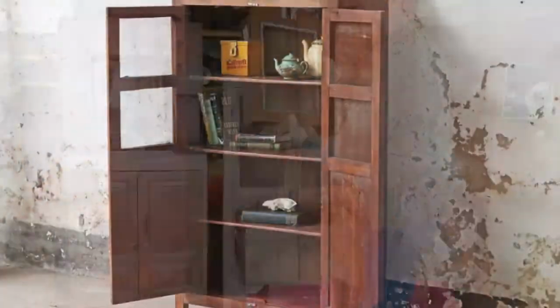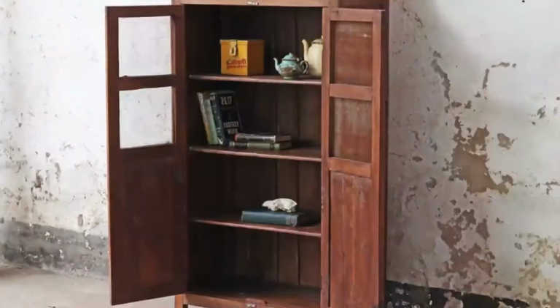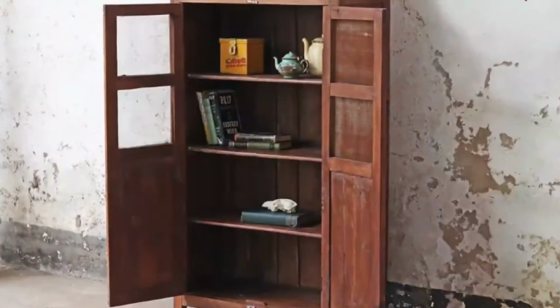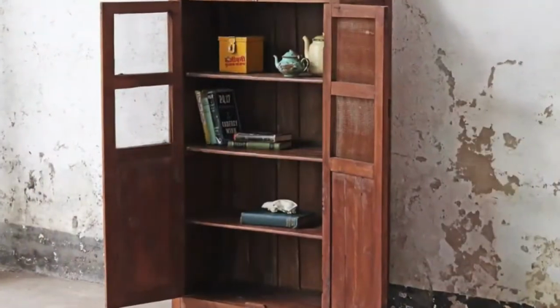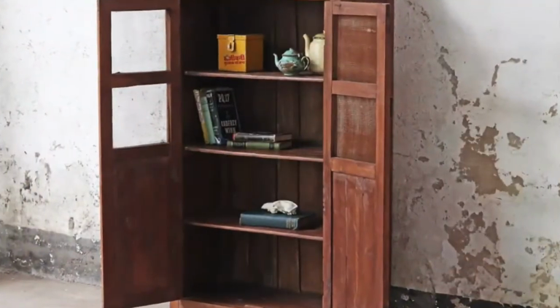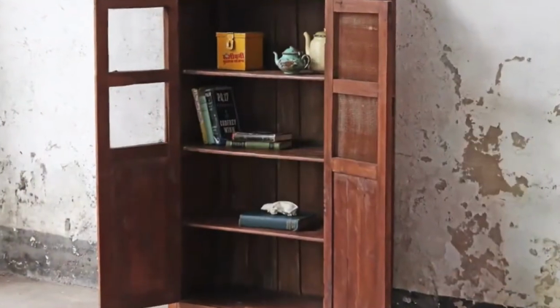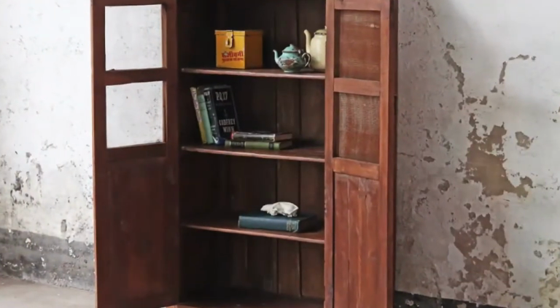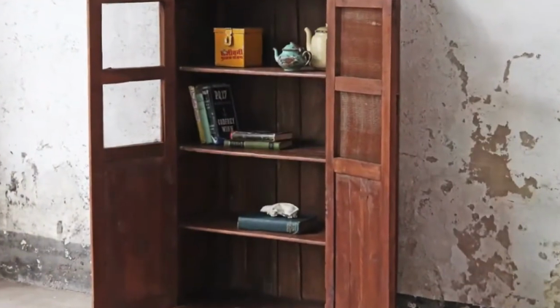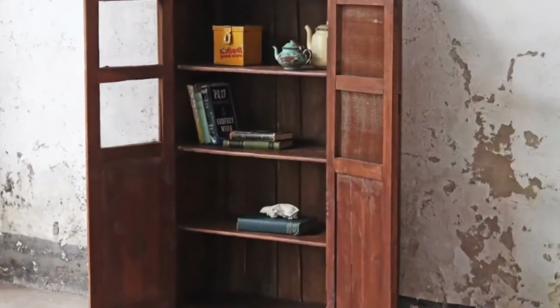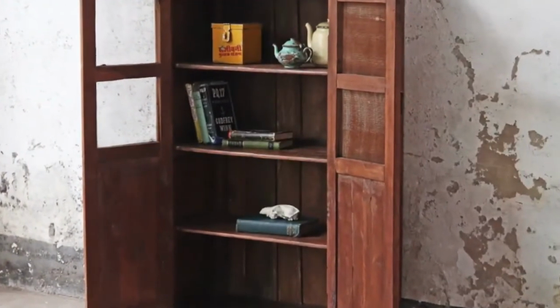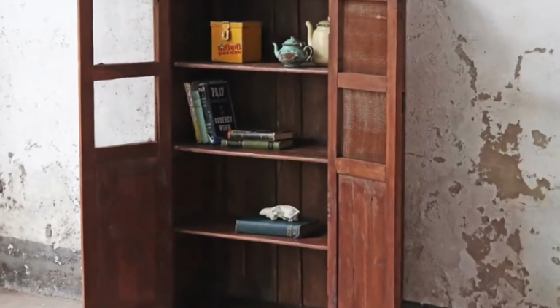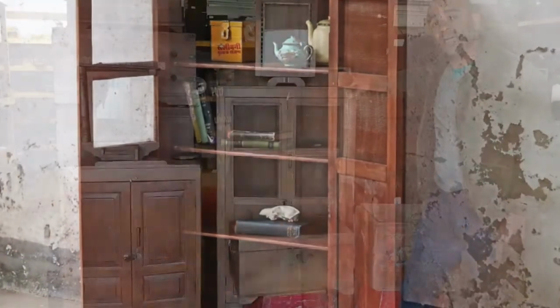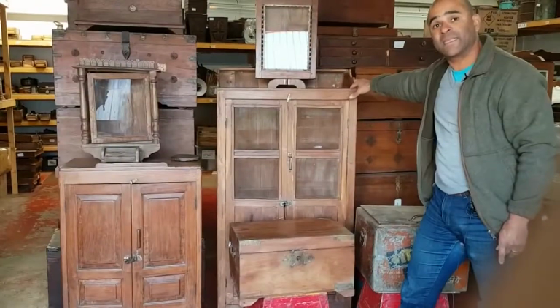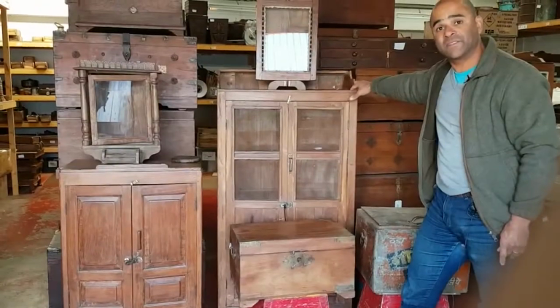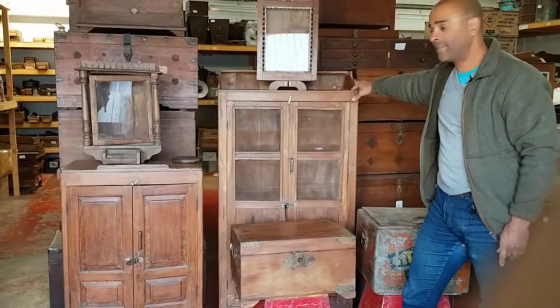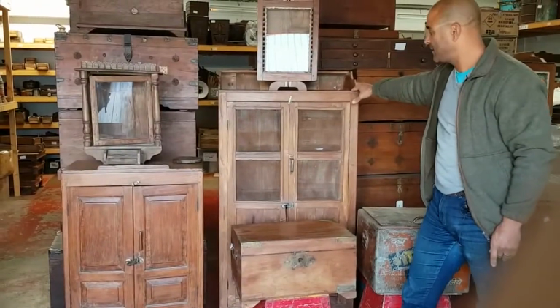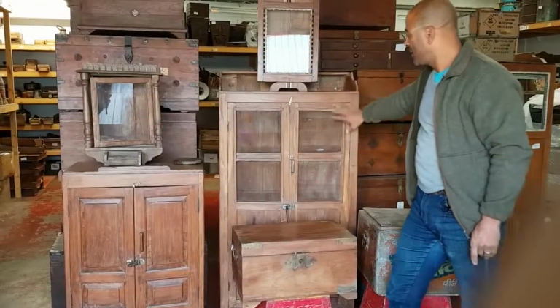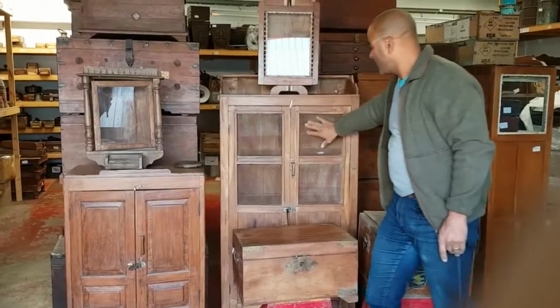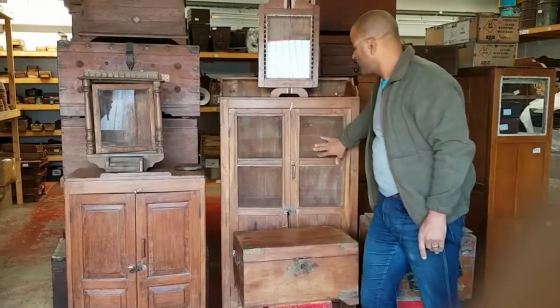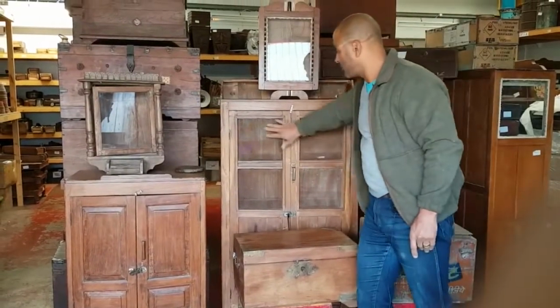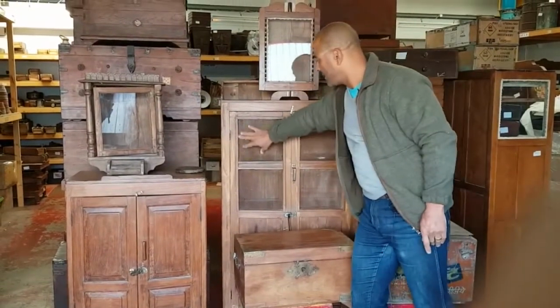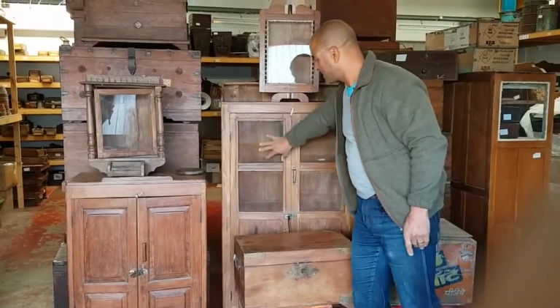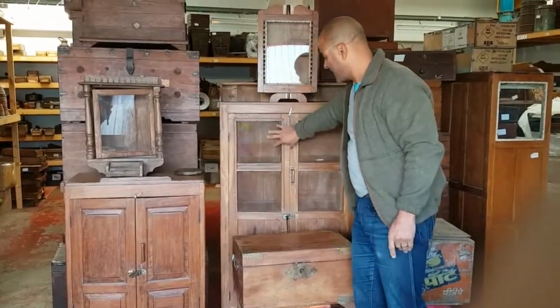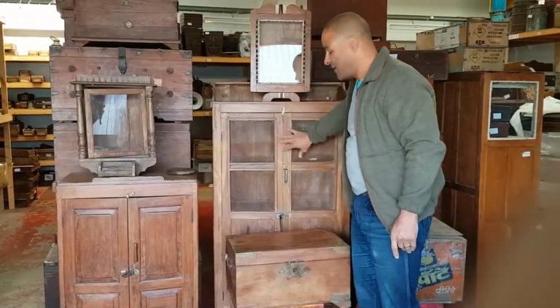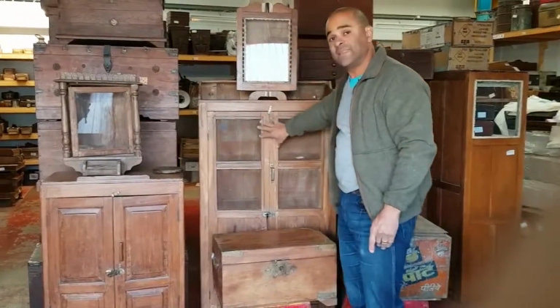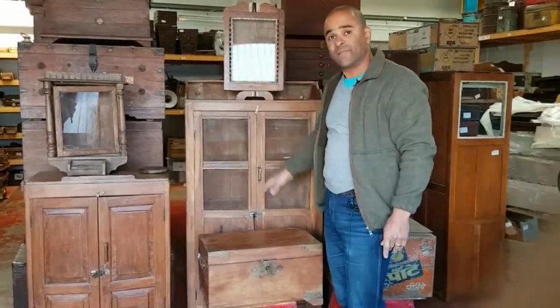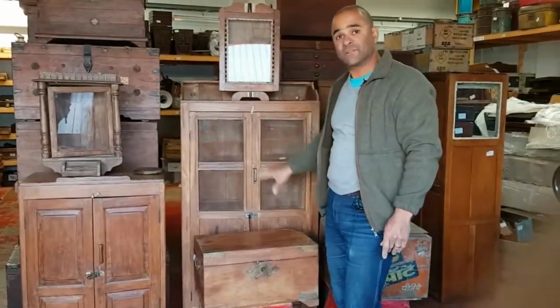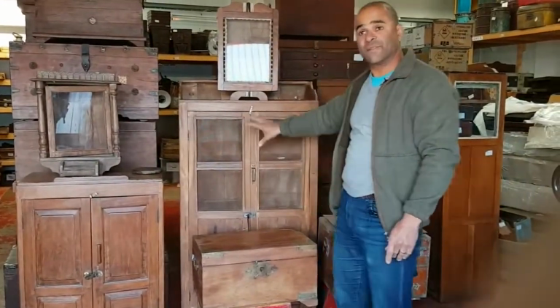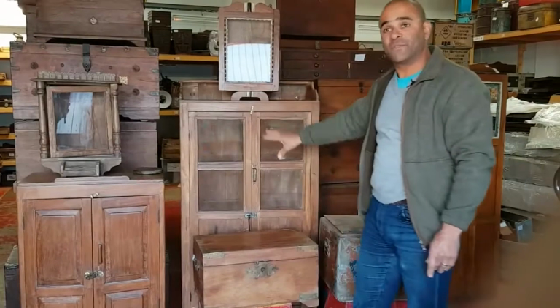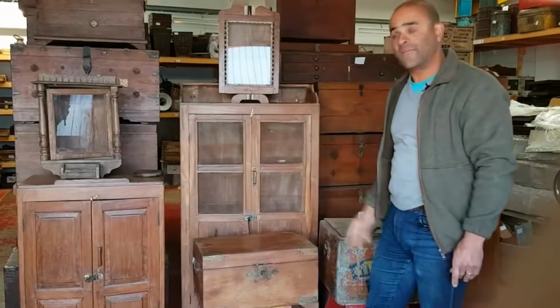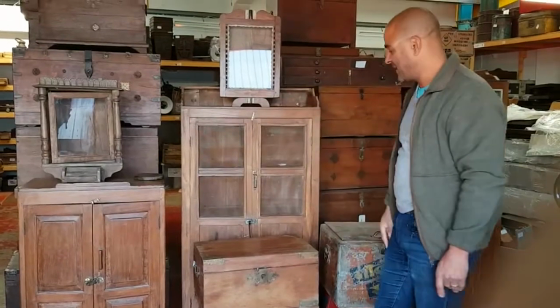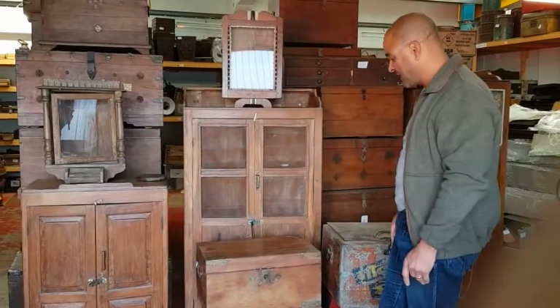You've got a larger teak cabinet there that would have been an old Indian kitchen cabinet, with its original wire mesh to keep the flies off any food that may have been inside.